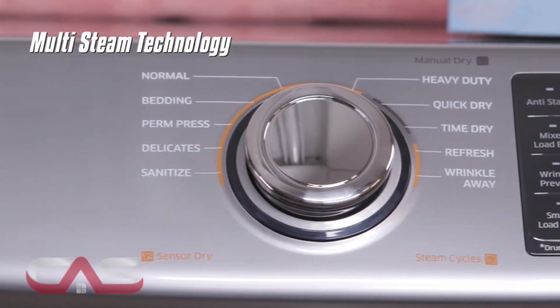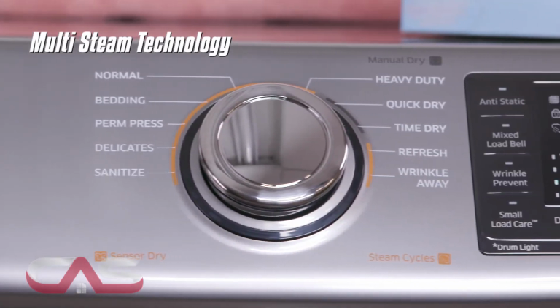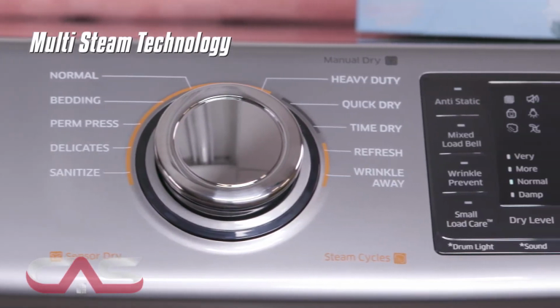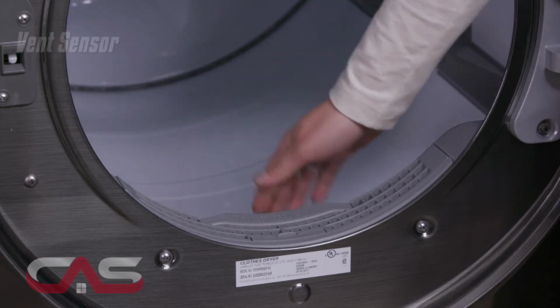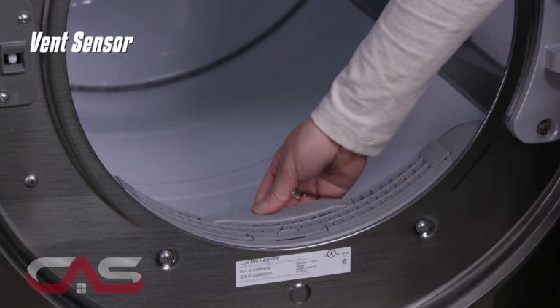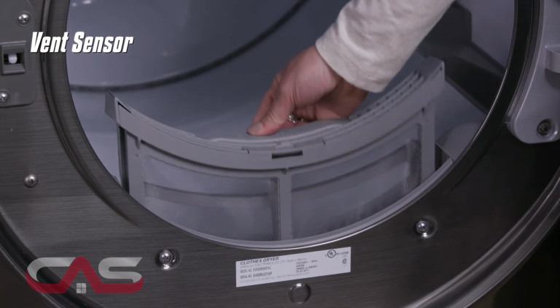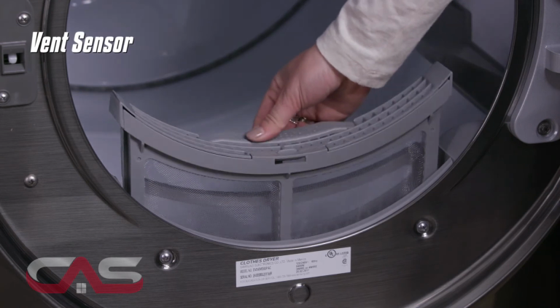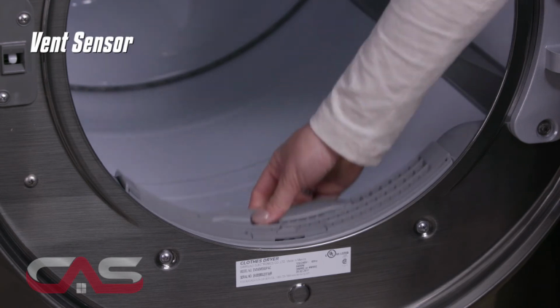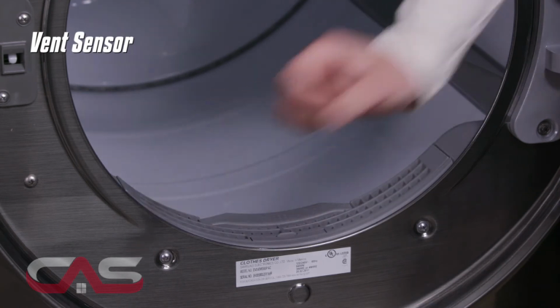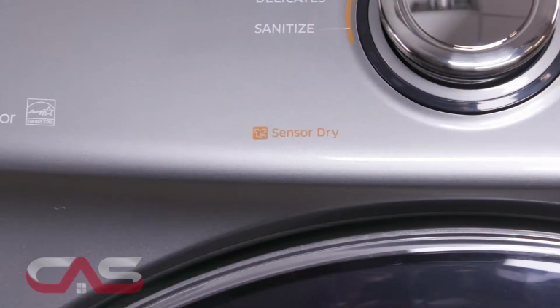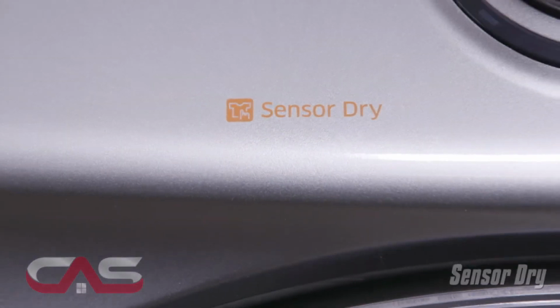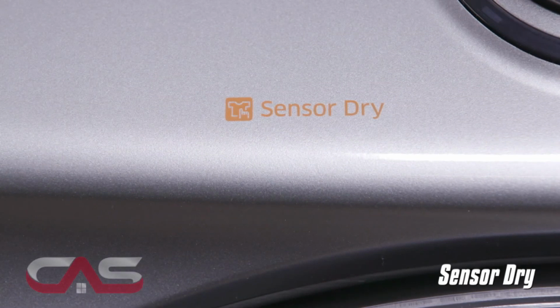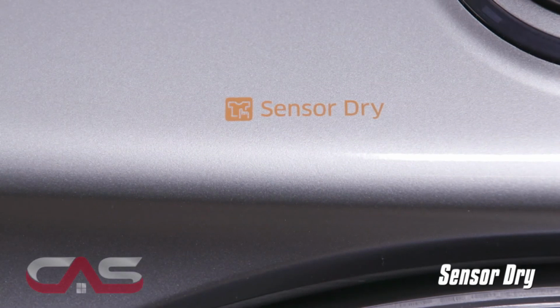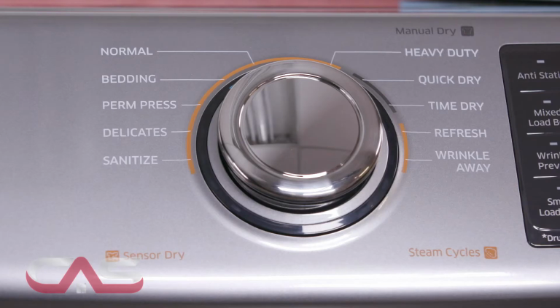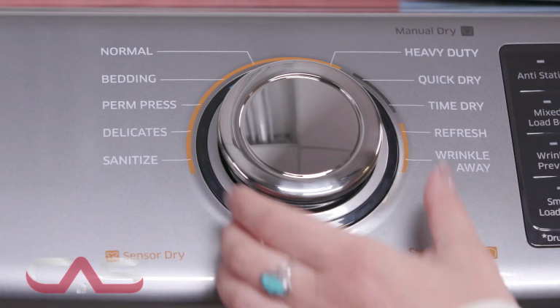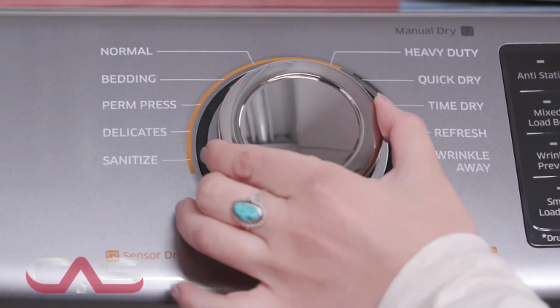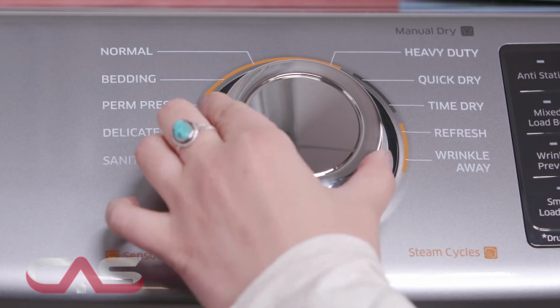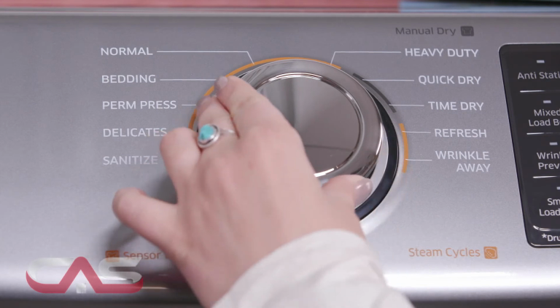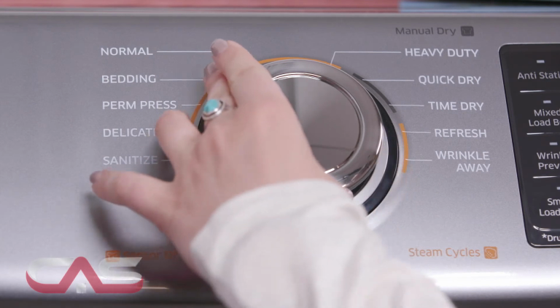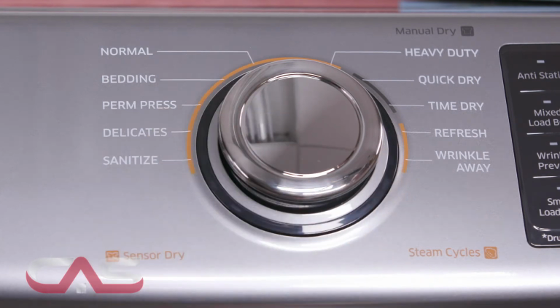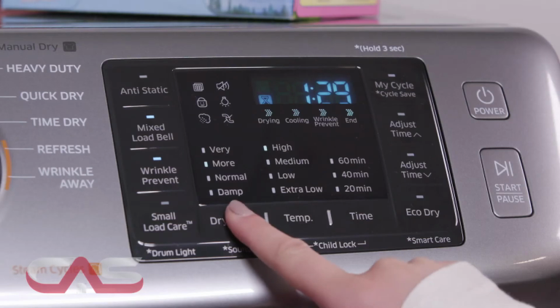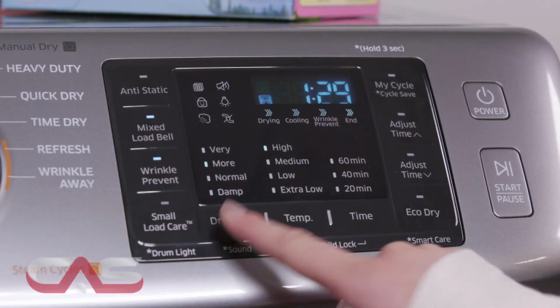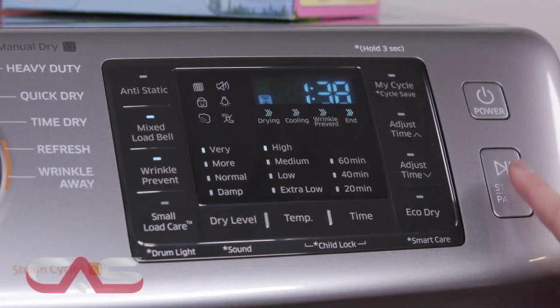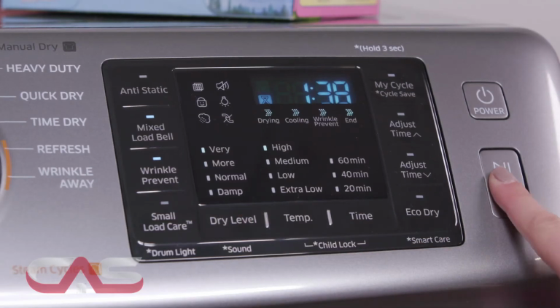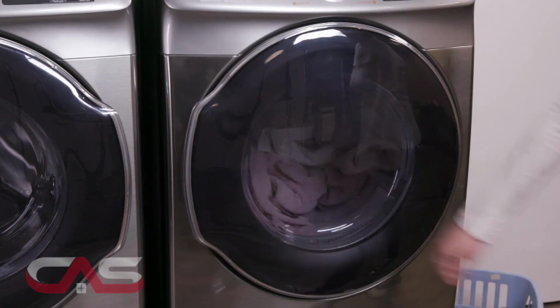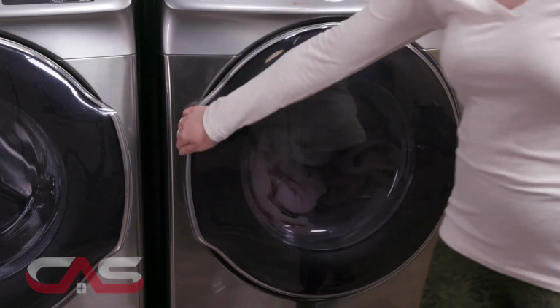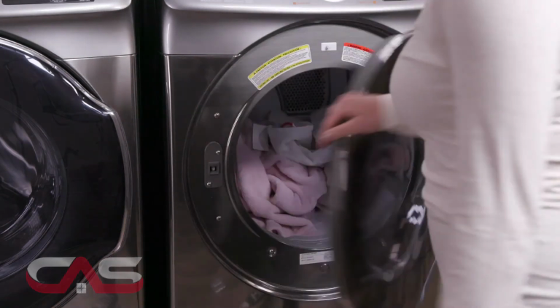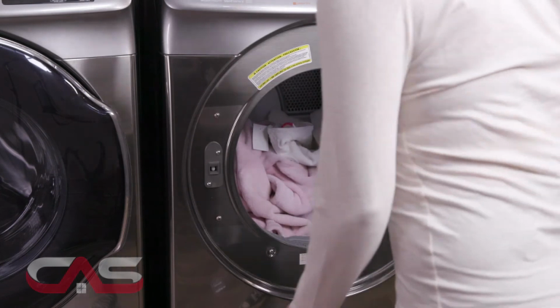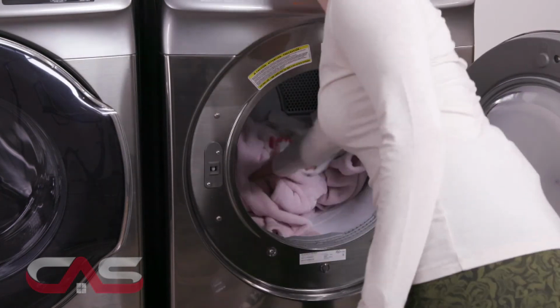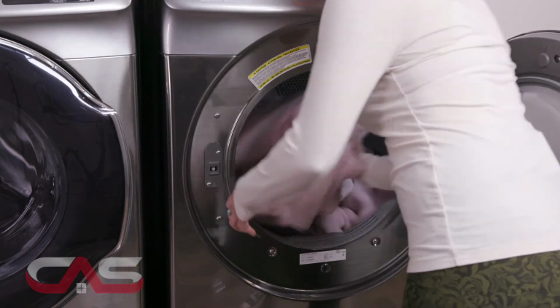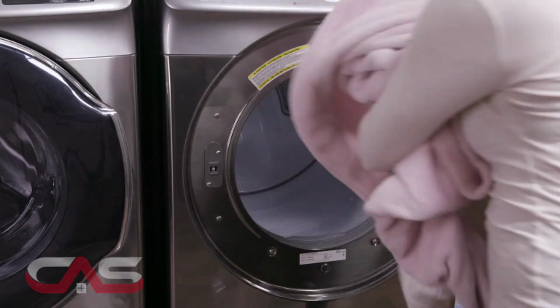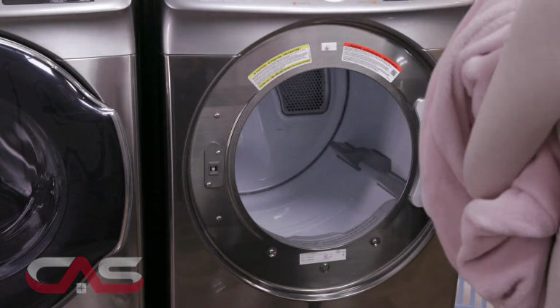Its vent sensor feature detects duct blockages and reminds you to clean your vent. It also has sensor dry, which optimizes the time and temperatures to dry clothes using sensors that detect when the laundry has reached the optimal degree of dryness and automatically shuts off the dryer so your clothes are never overdried.